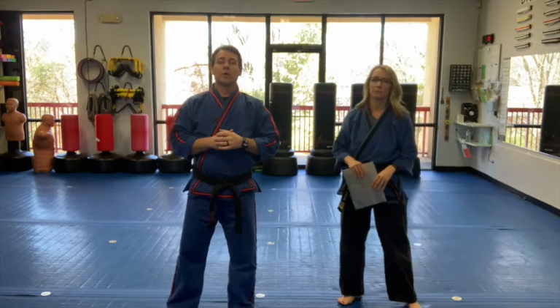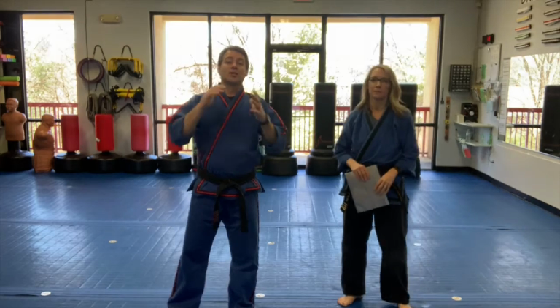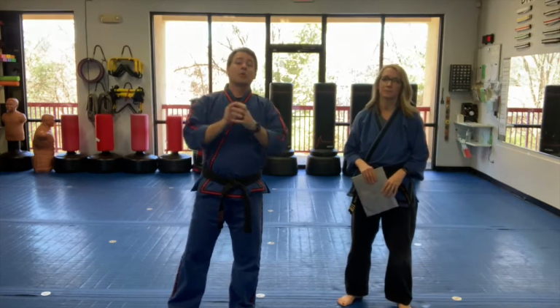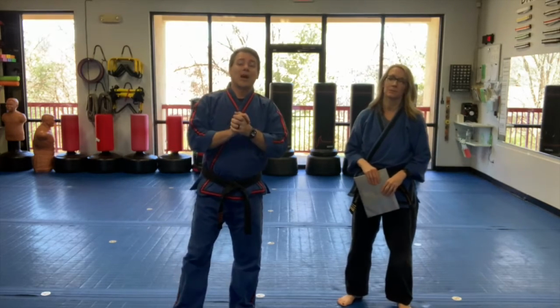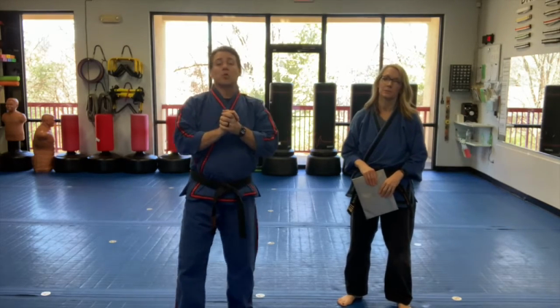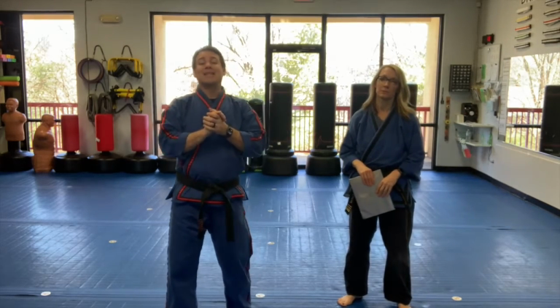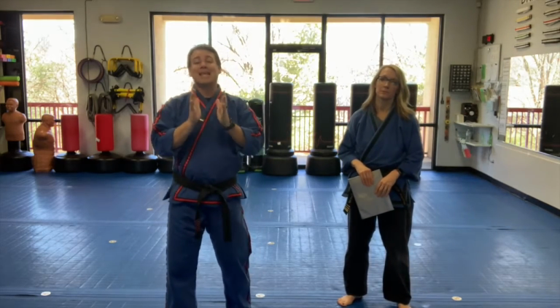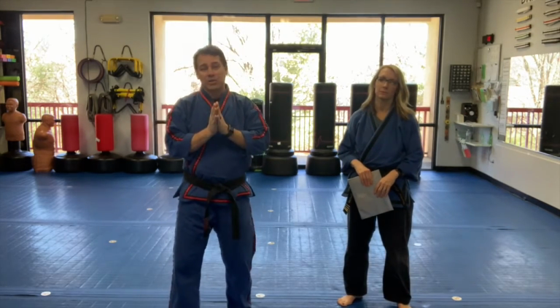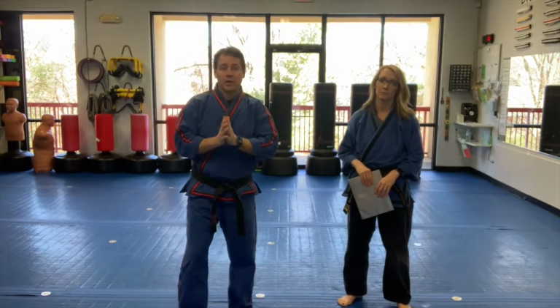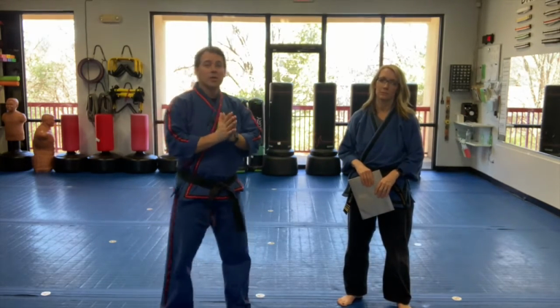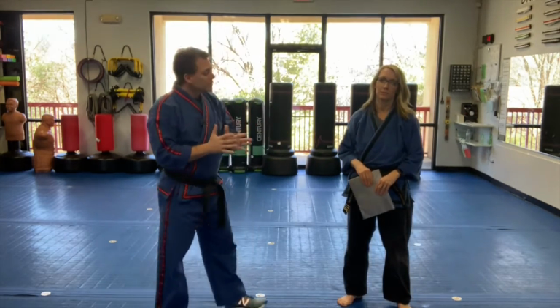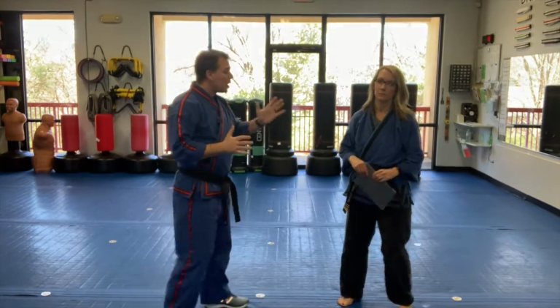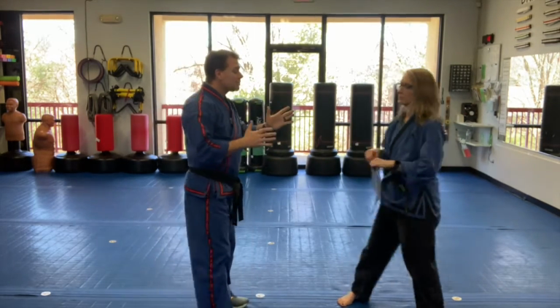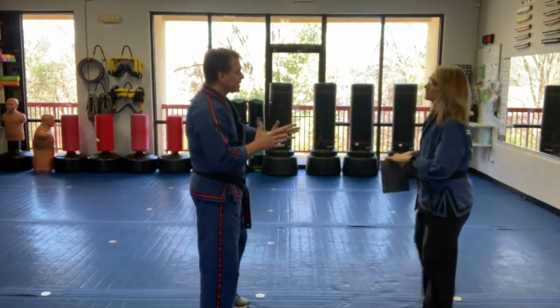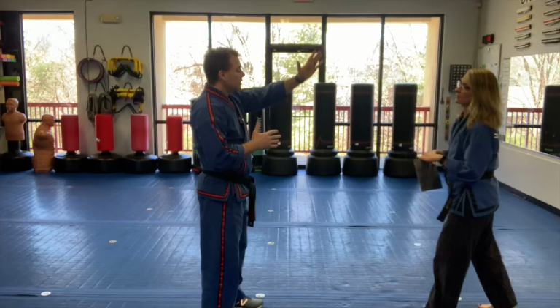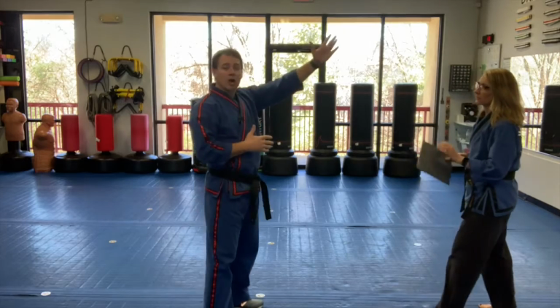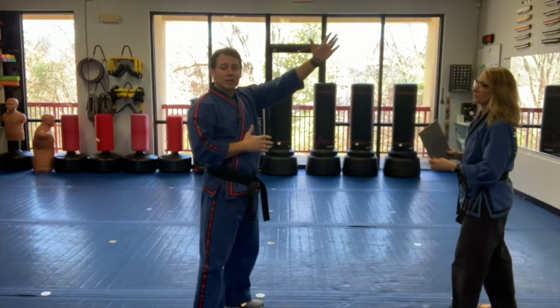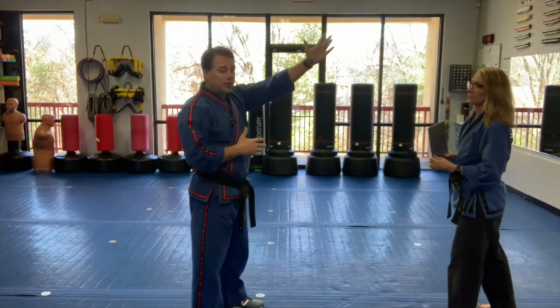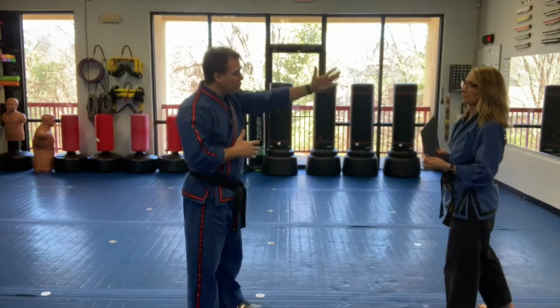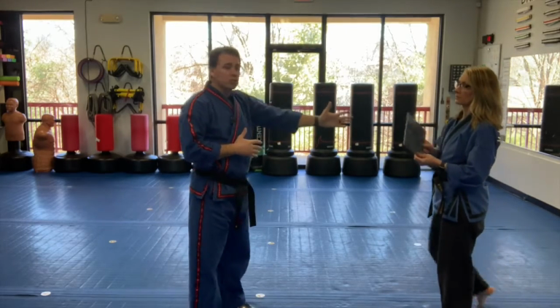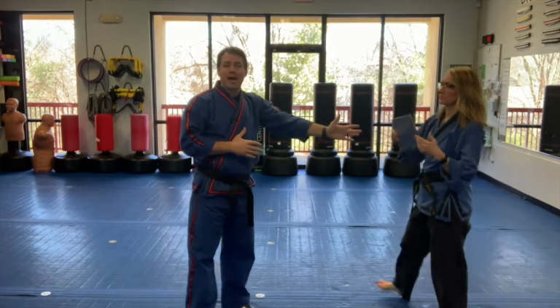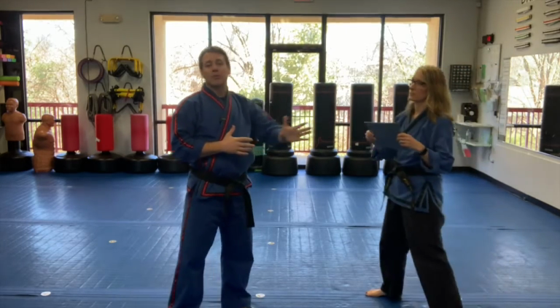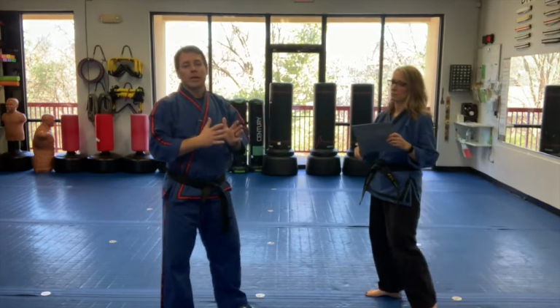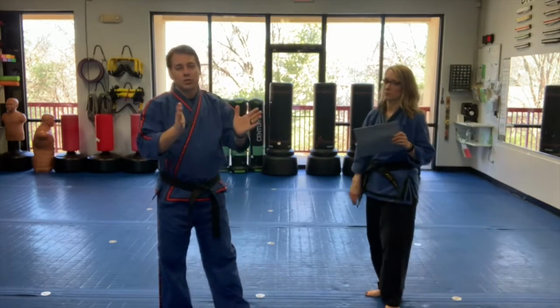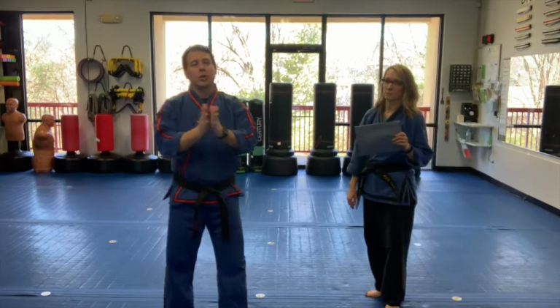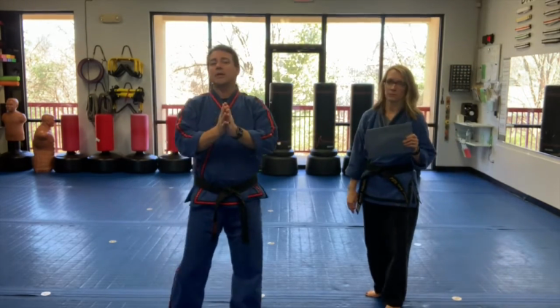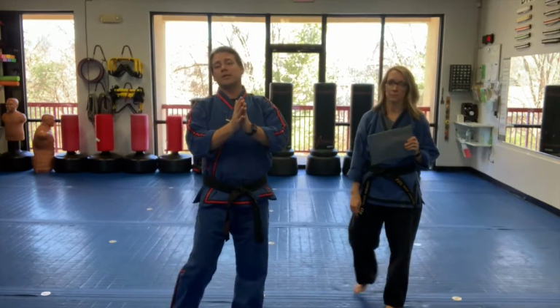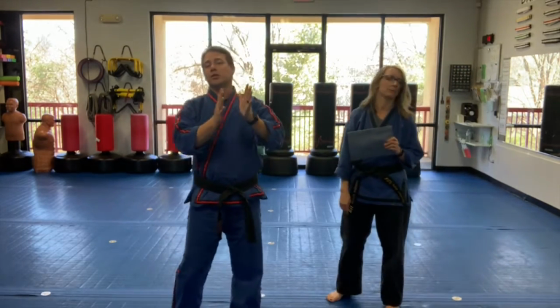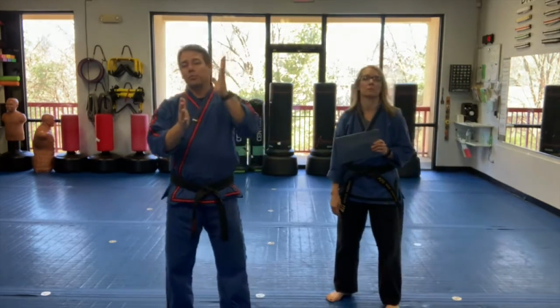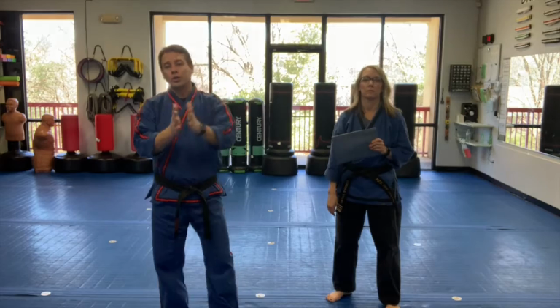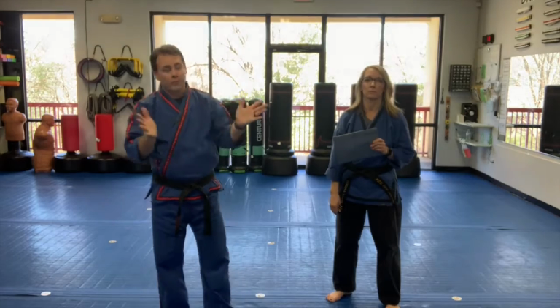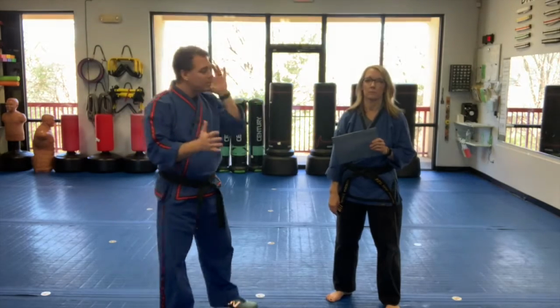All right, so now we're going to practice our magazine catch. The concept is there's an object in front of you. We're going to use our magazine, but you guys can use pillowcases, drop books, whatever it might be.